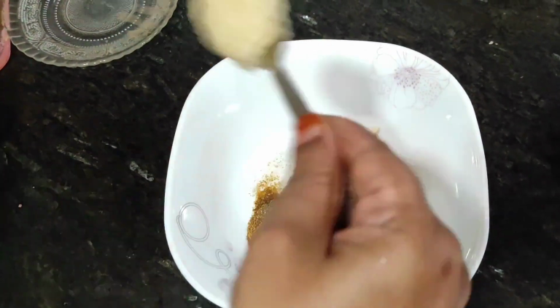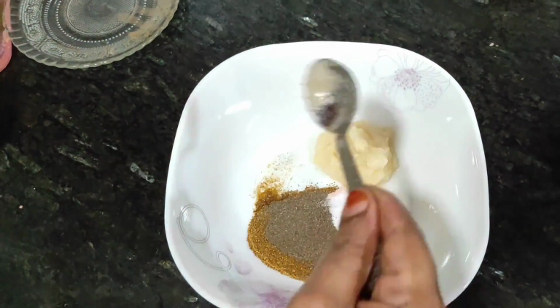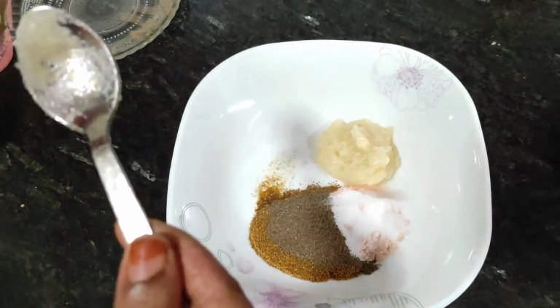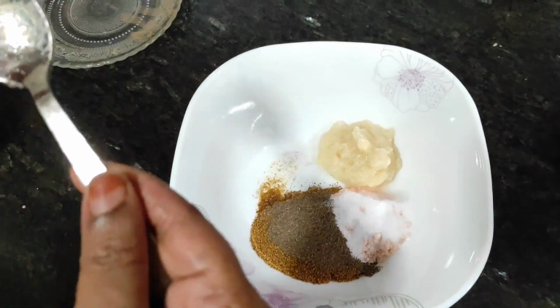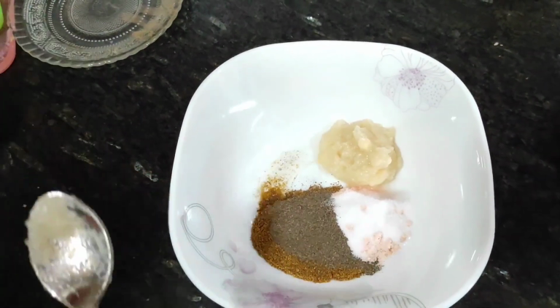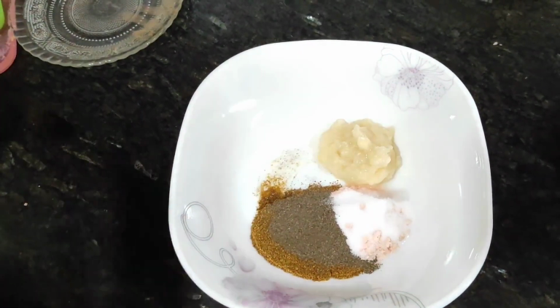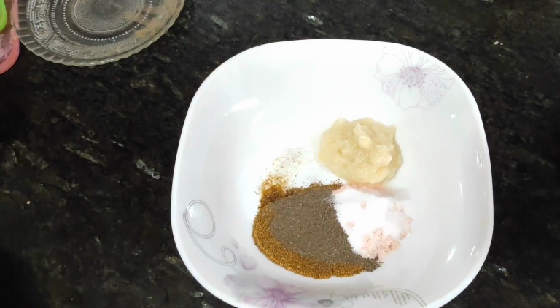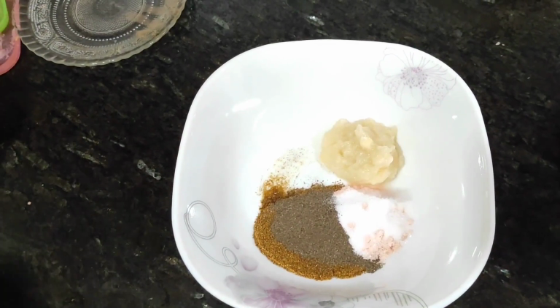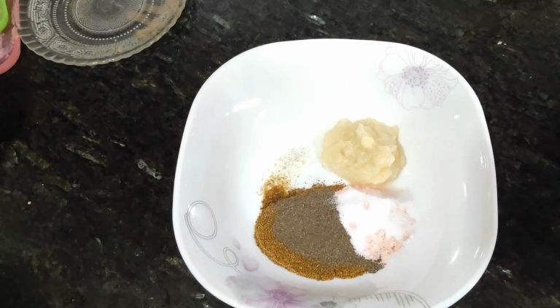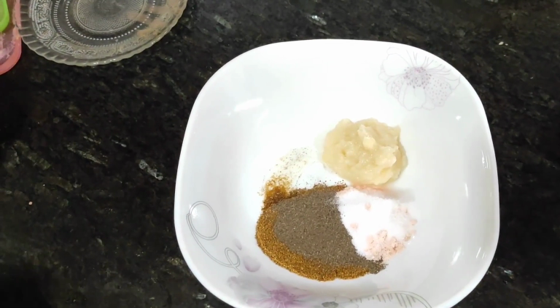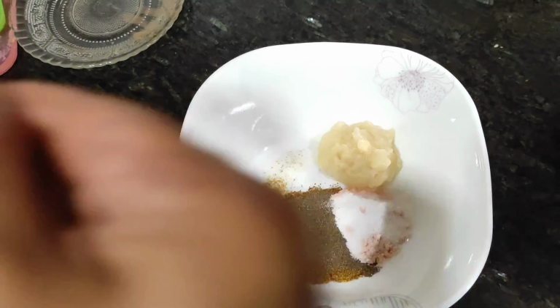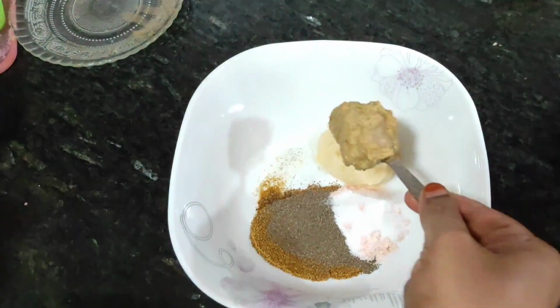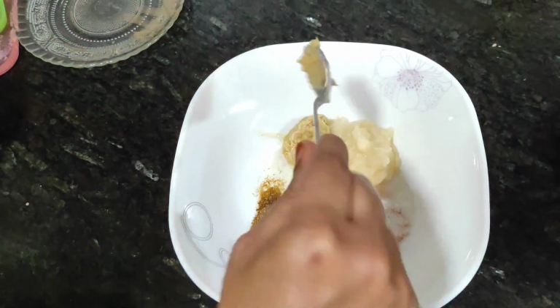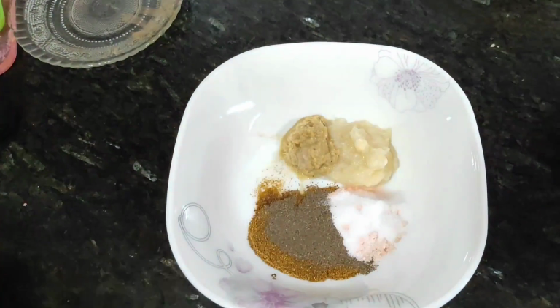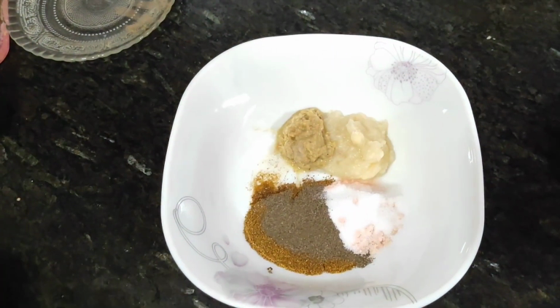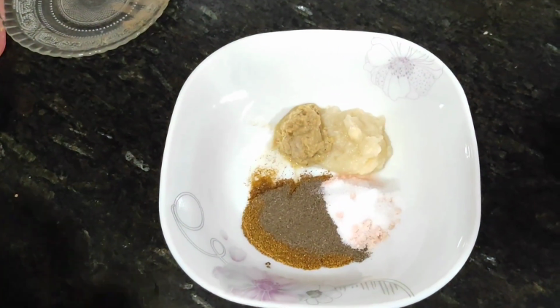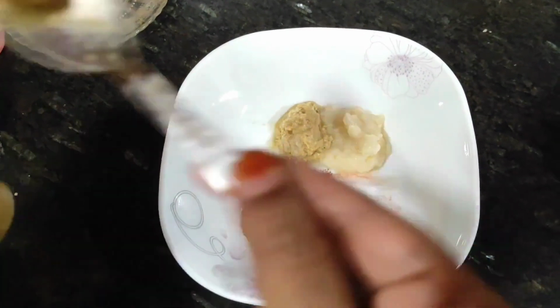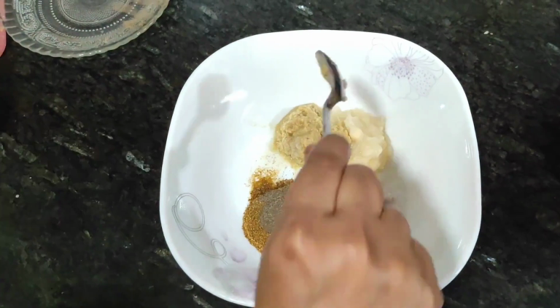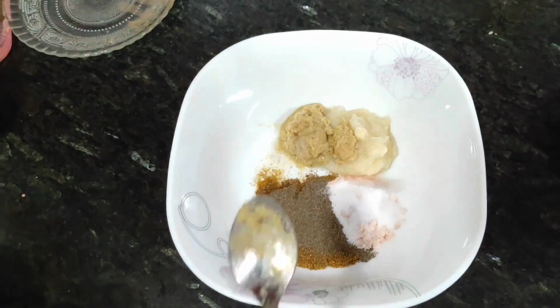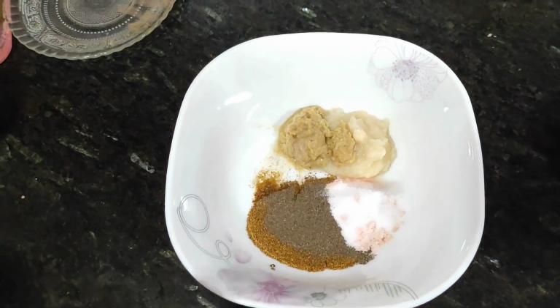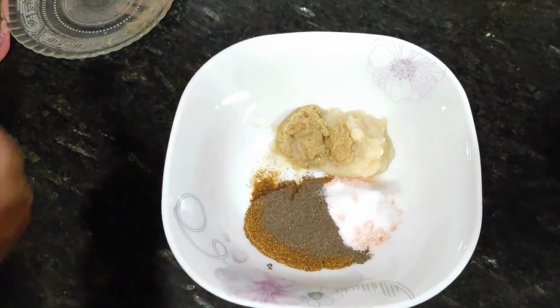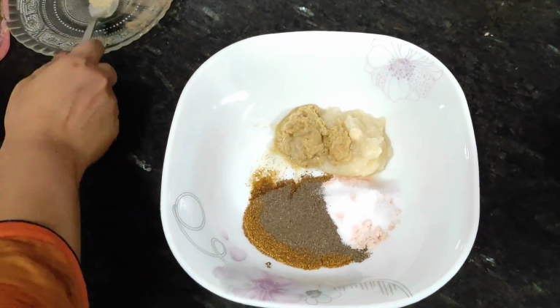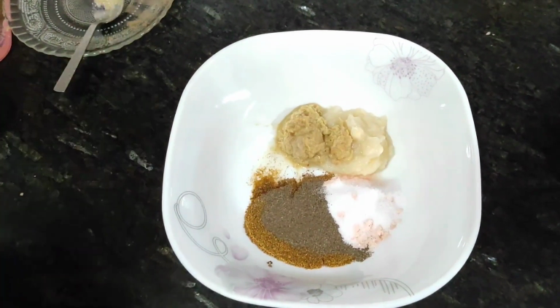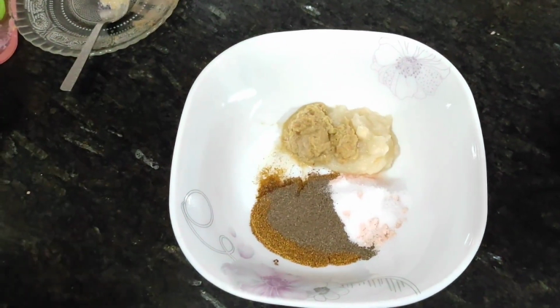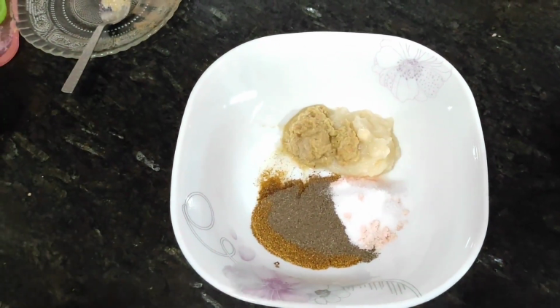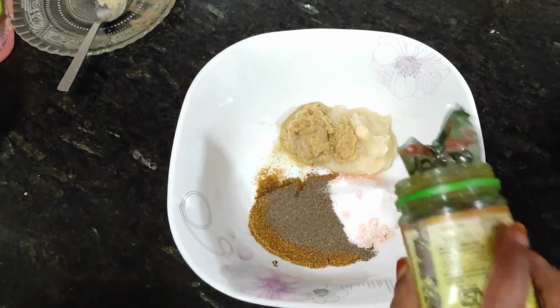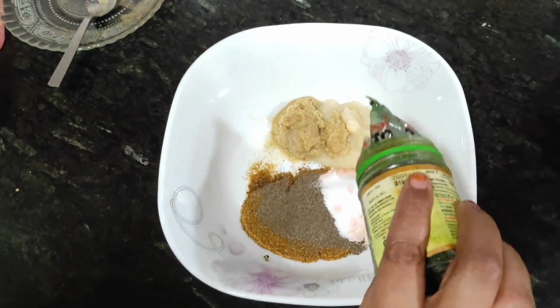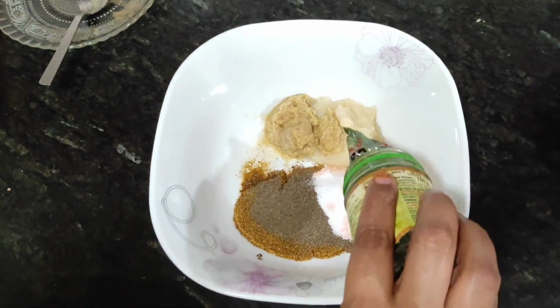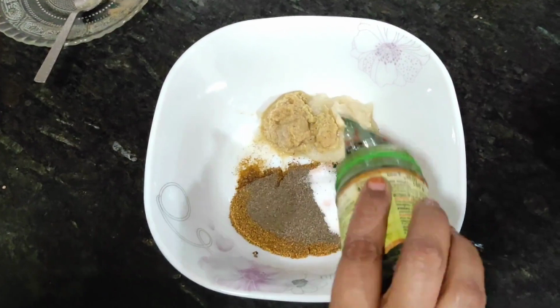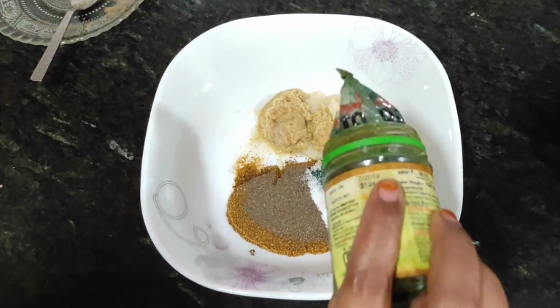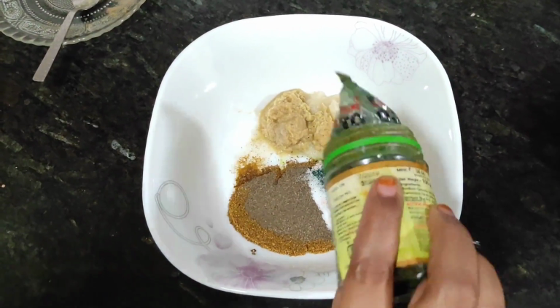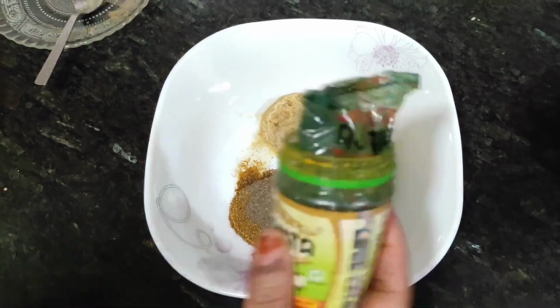Then we will use 1 full spoon of ginger and 1 full spoon of garlic paste. Then we will add green food color. If you don't like the color, you can skip it, but it will look good in green.